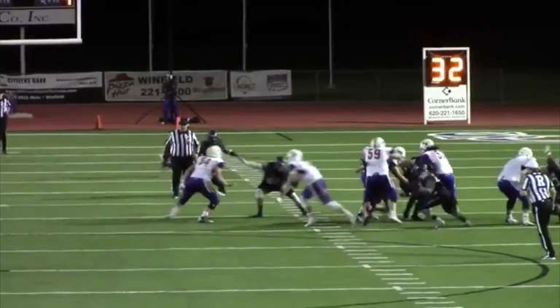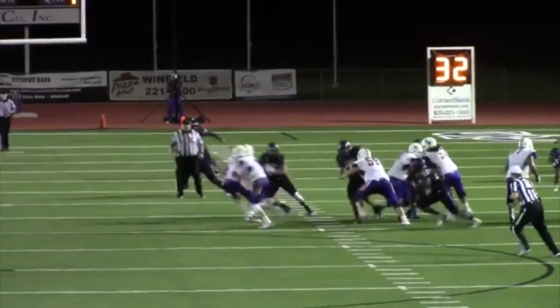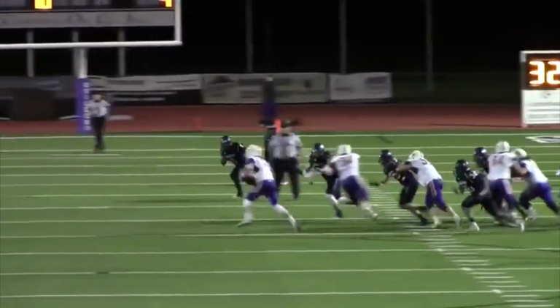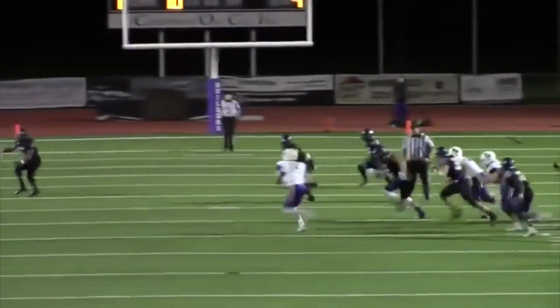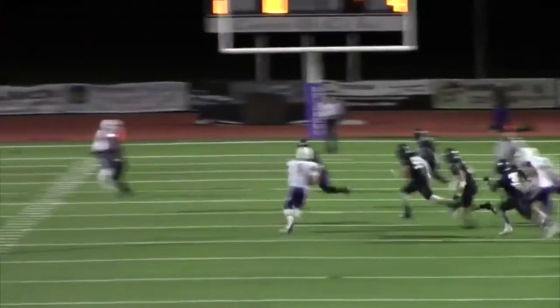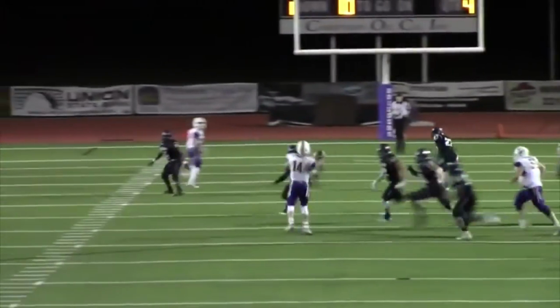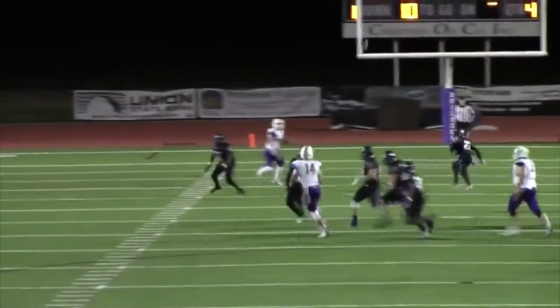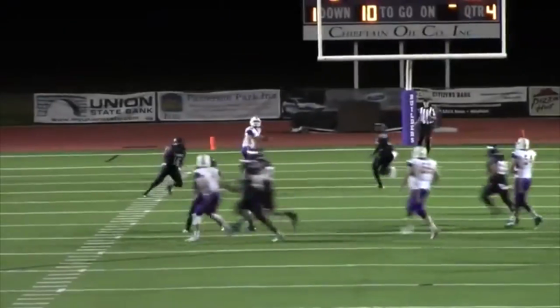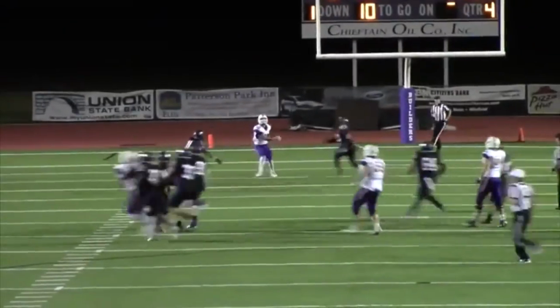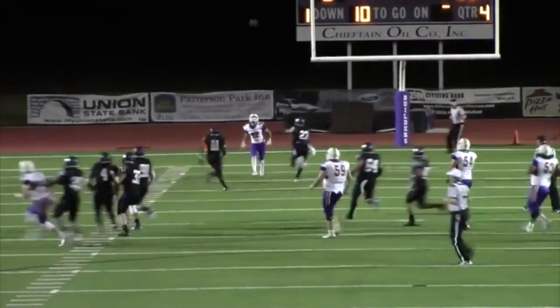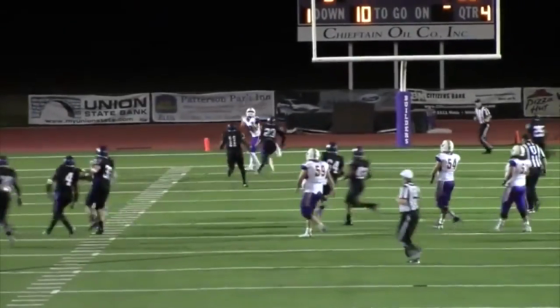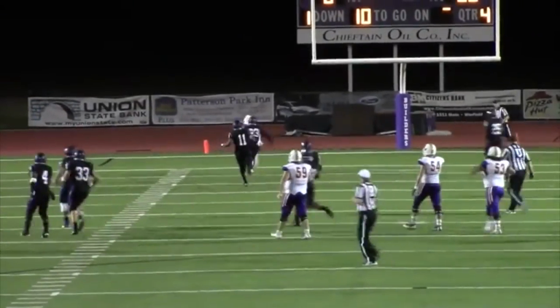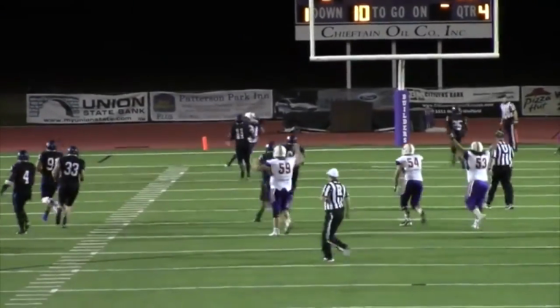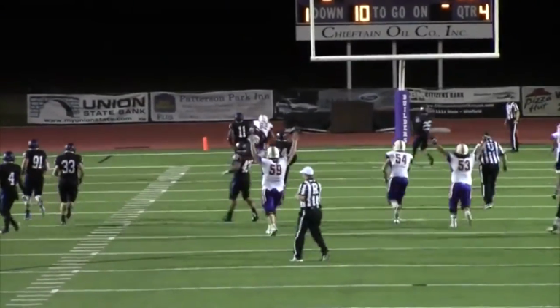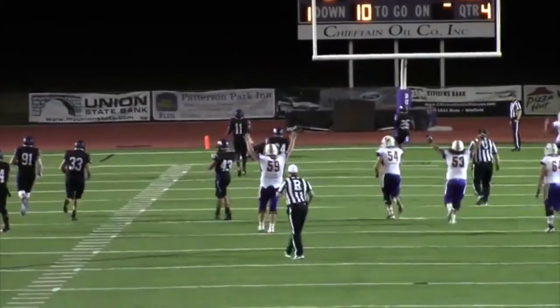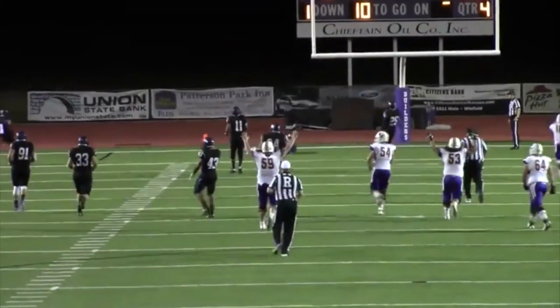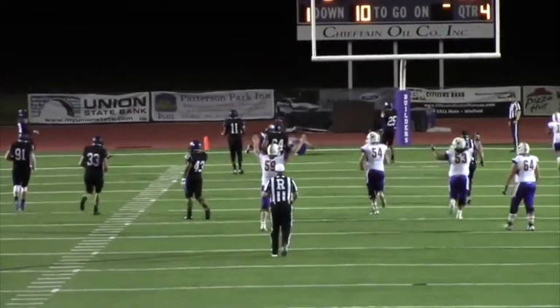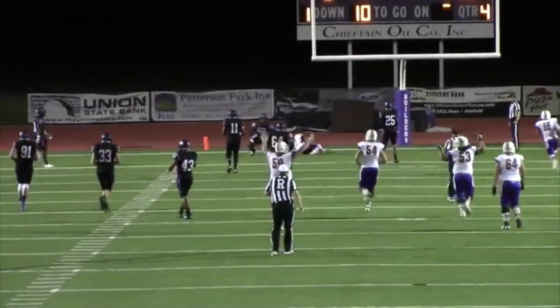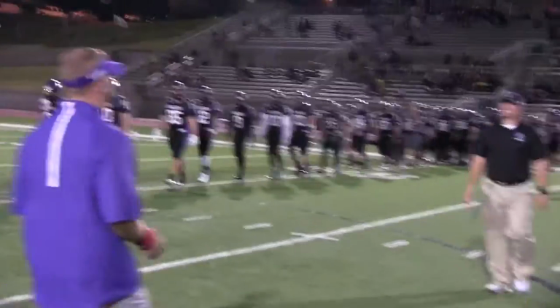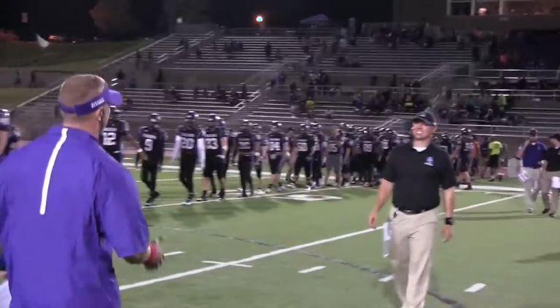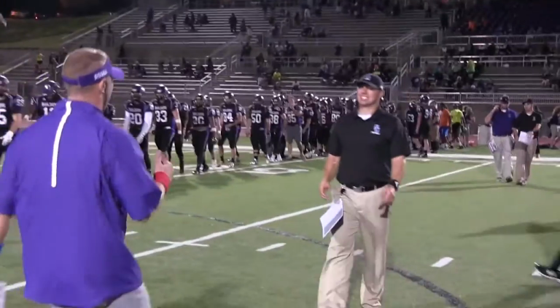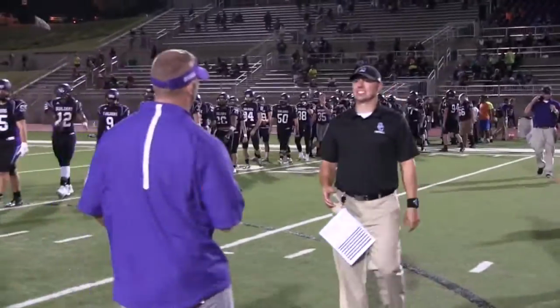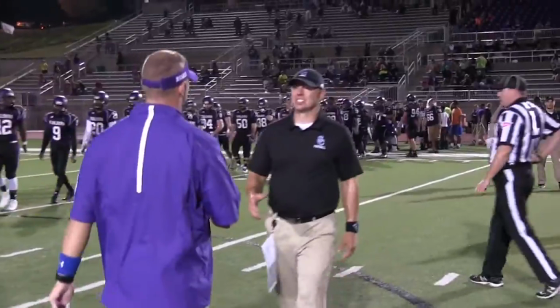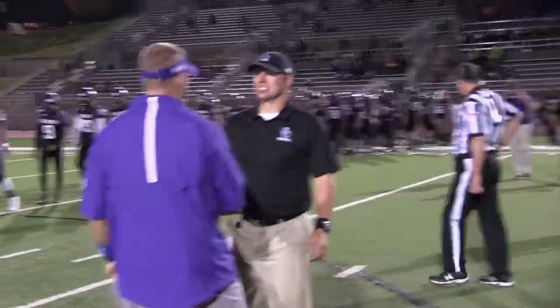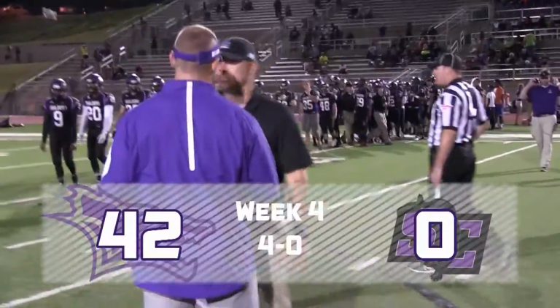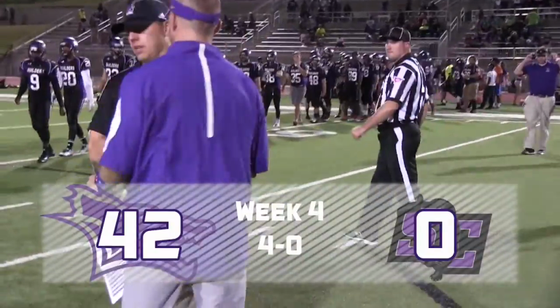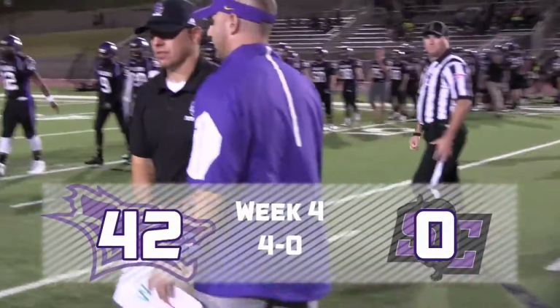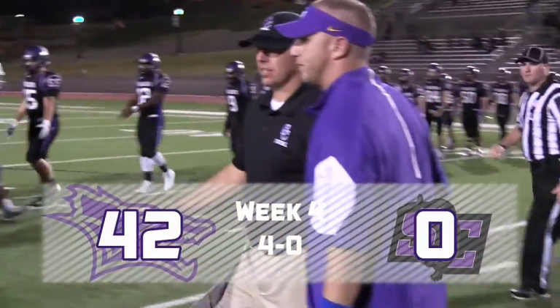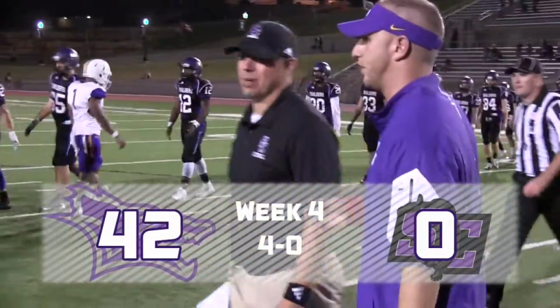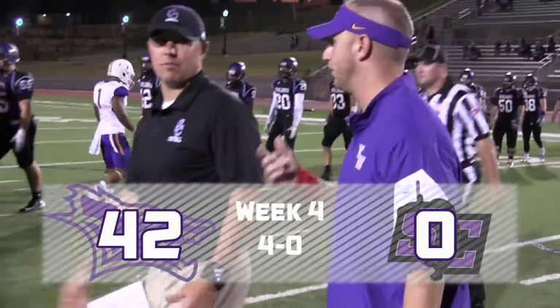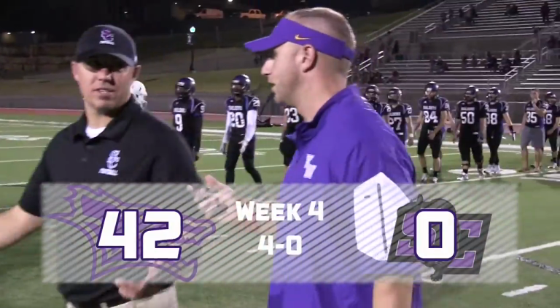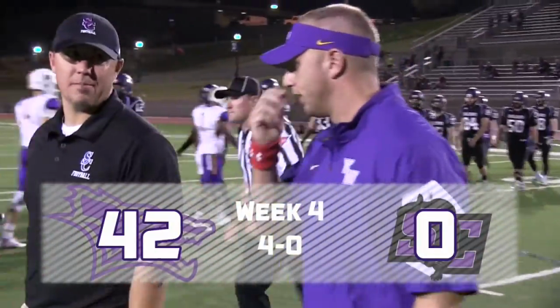Curran escapes from pressure in the backfield, rolls left. Has Kupal behind the defense, turned around. Makes the grab at the three and scores. The Kansas Wesleyan Coyotes post their first shutout in five years tonight.